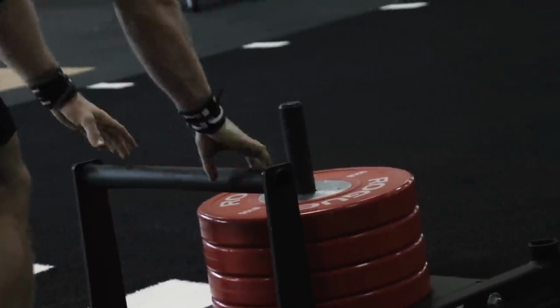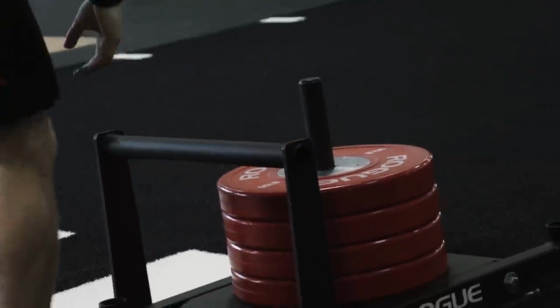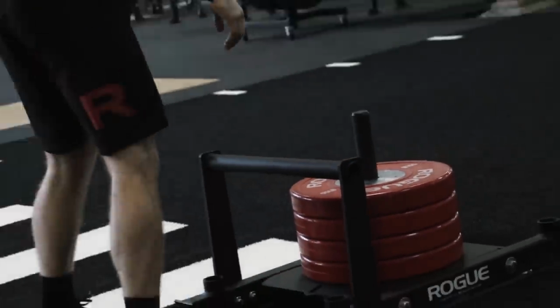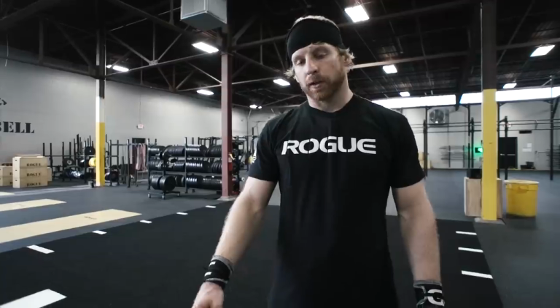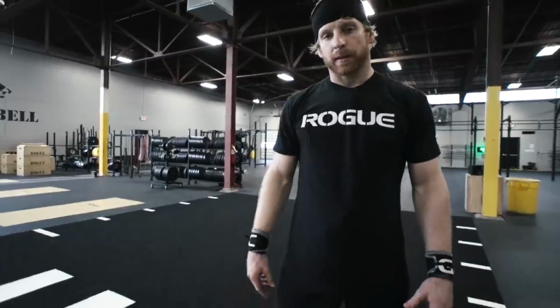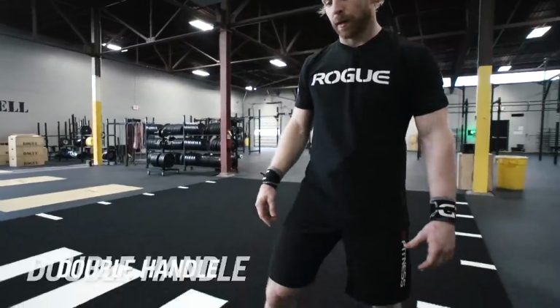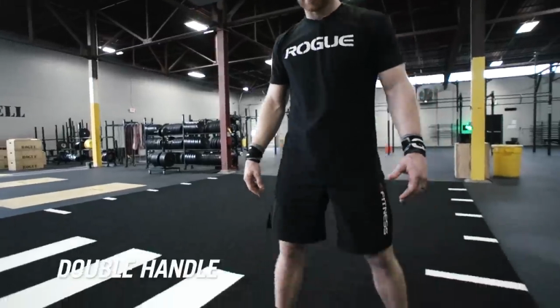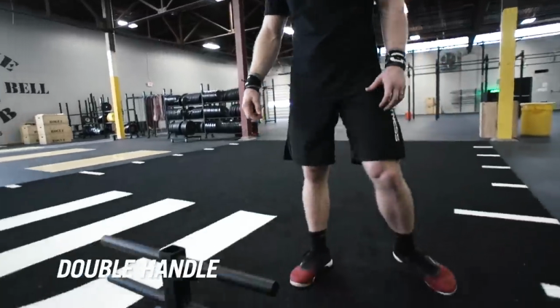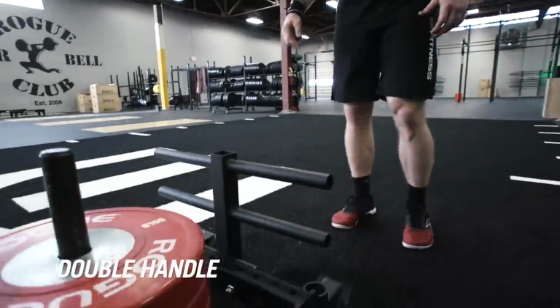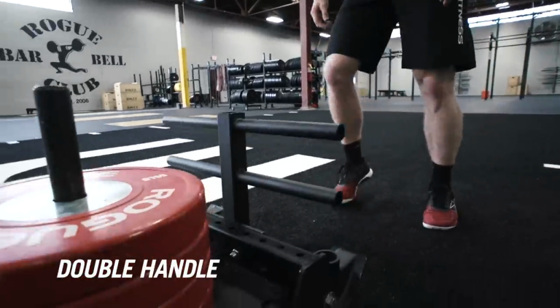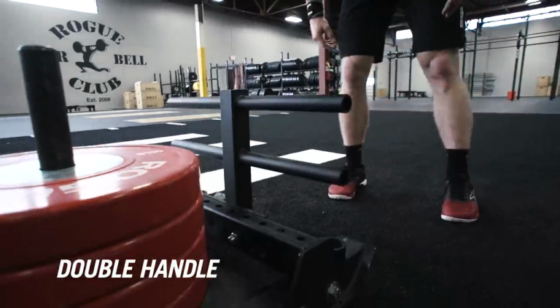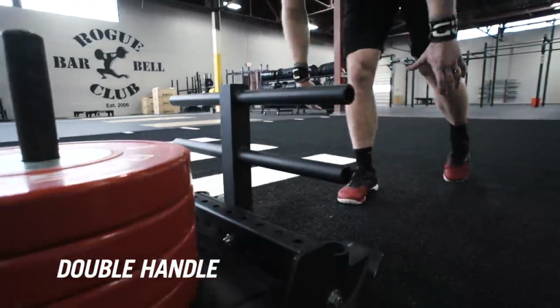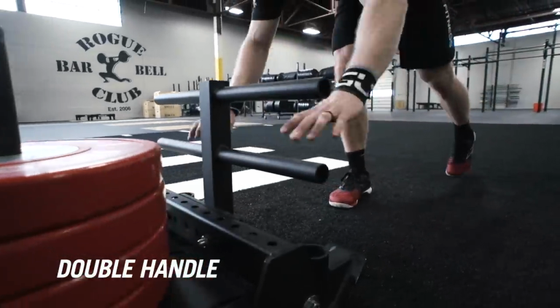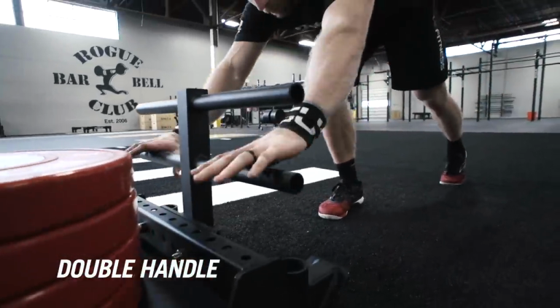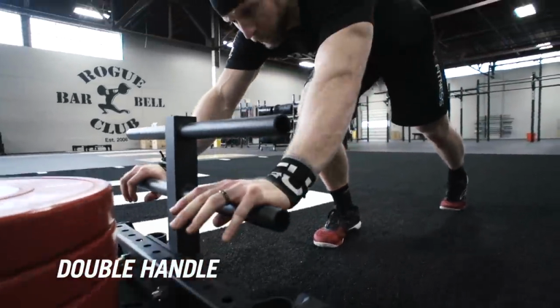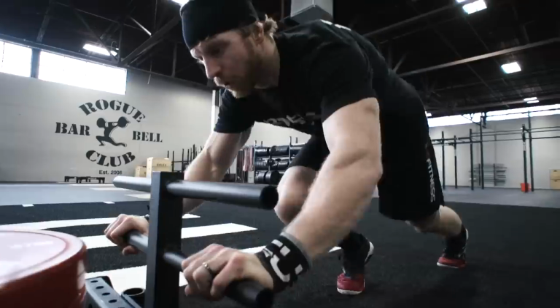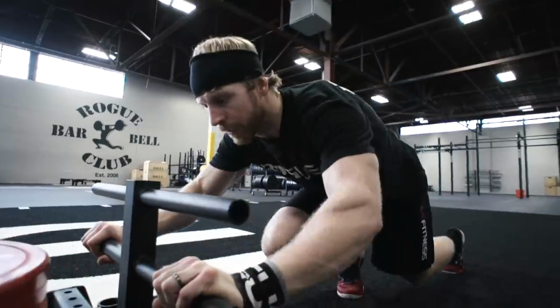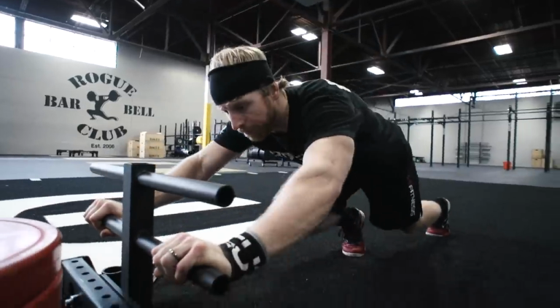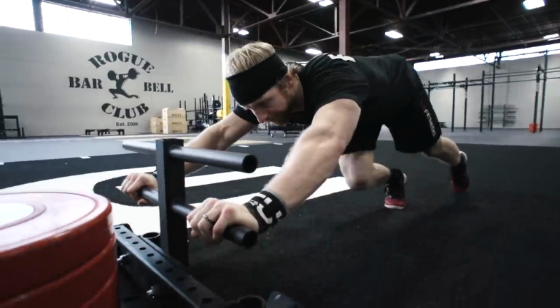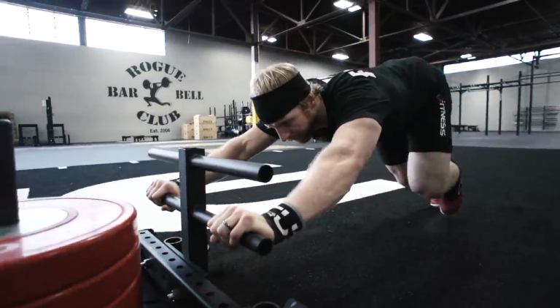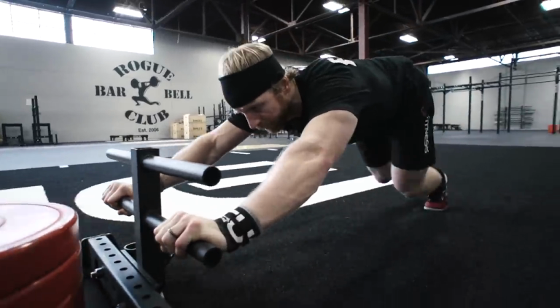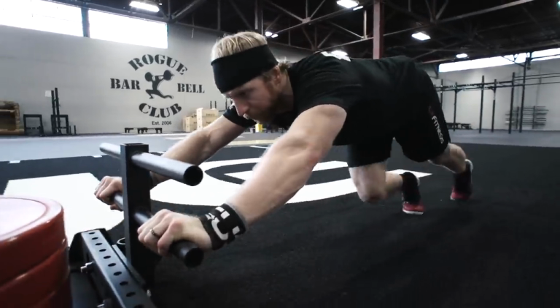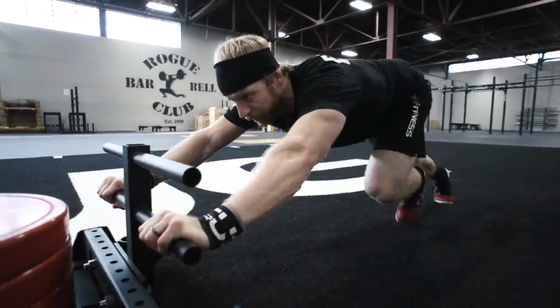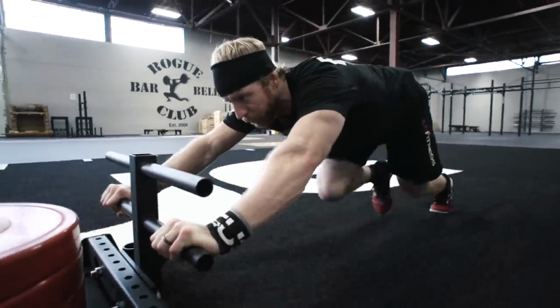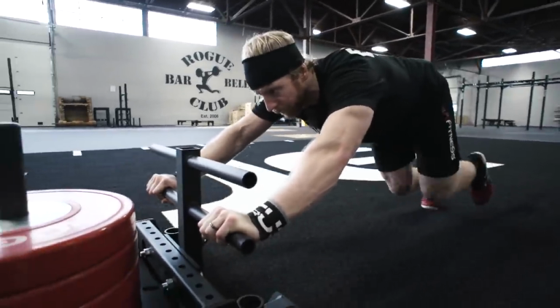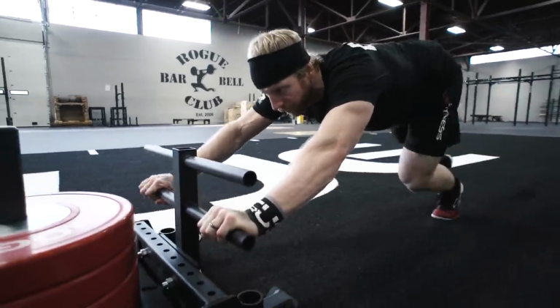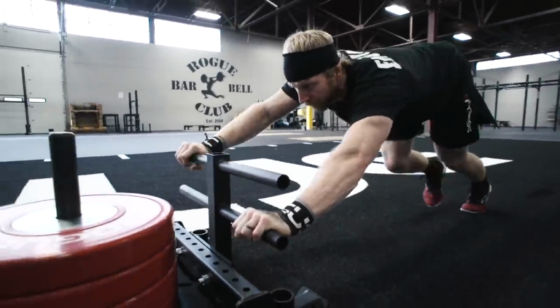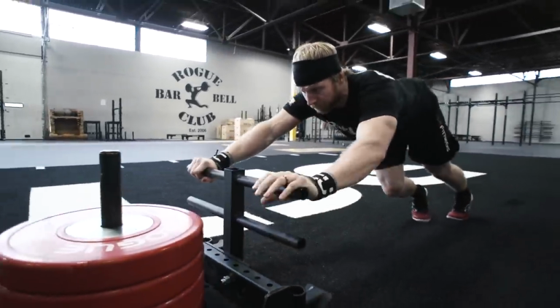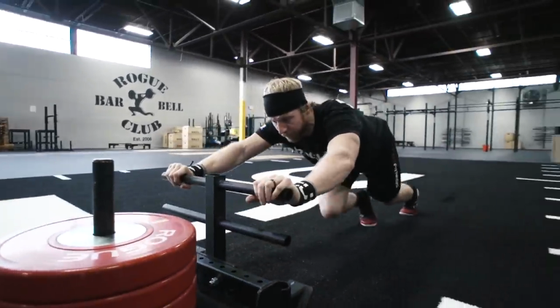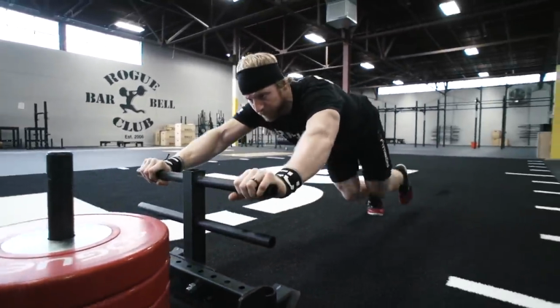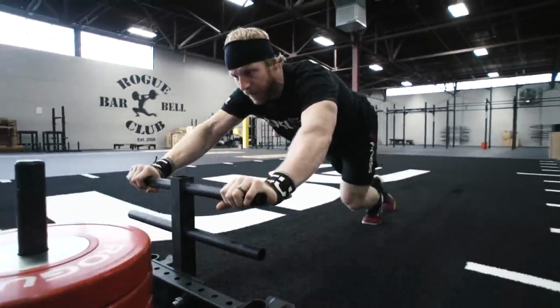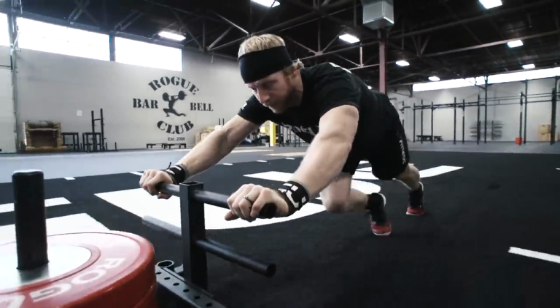We're going to take a look at the double handle attachment. You can start by pushing on the lower handle. As the sled push gets a little bit more difficult, you can bump up to the higher handle.